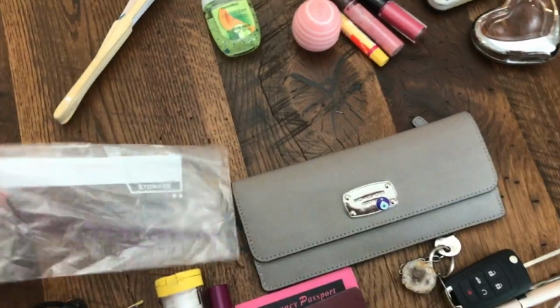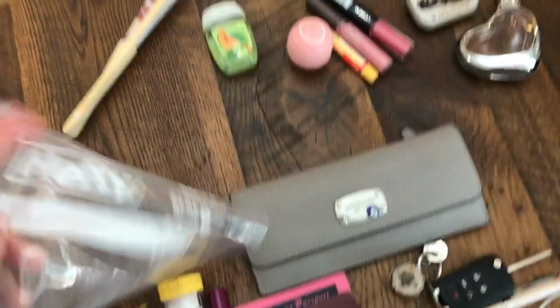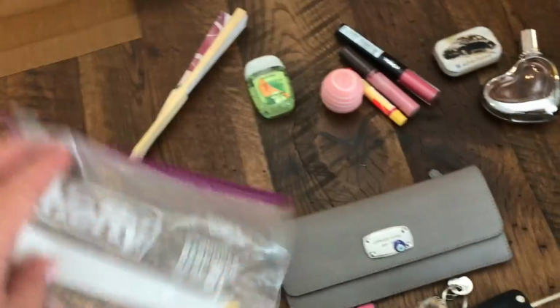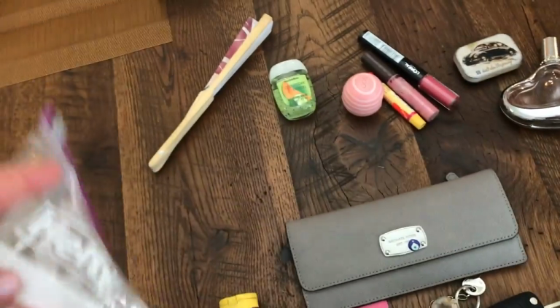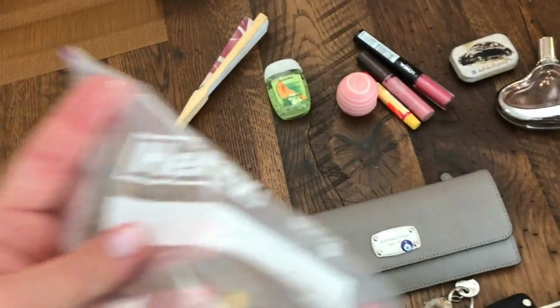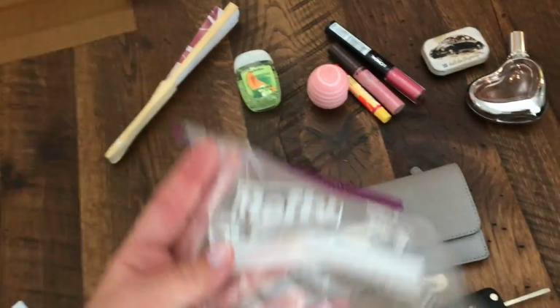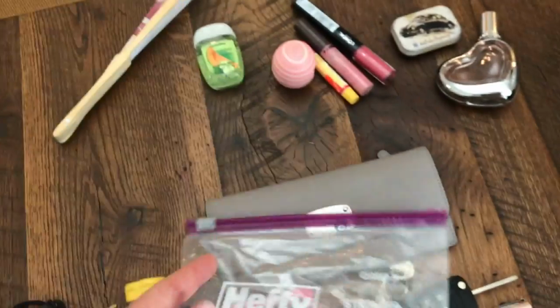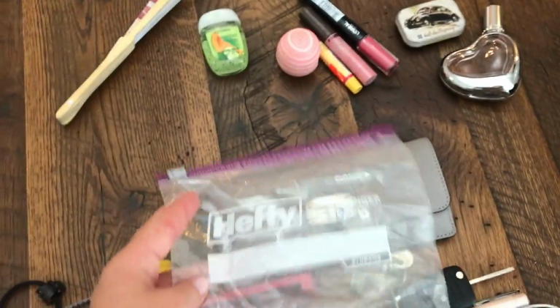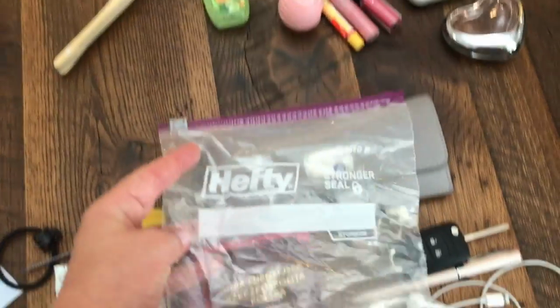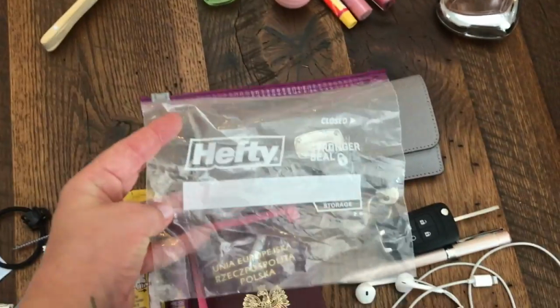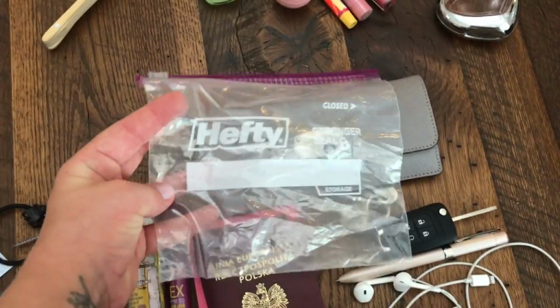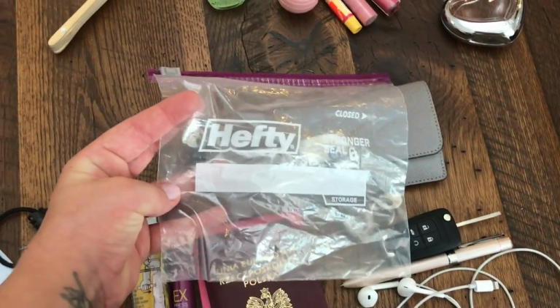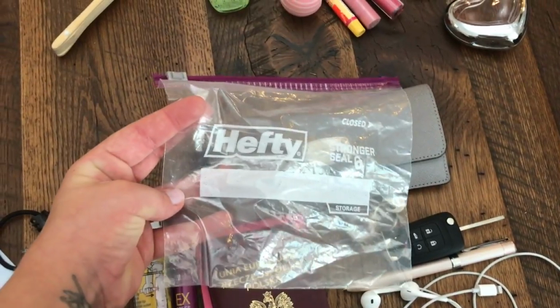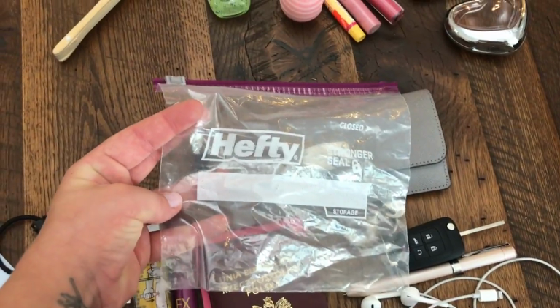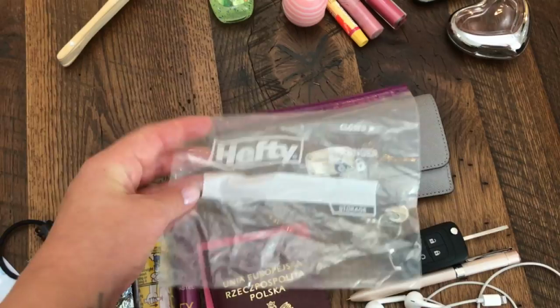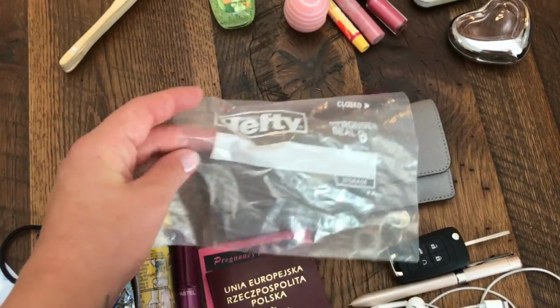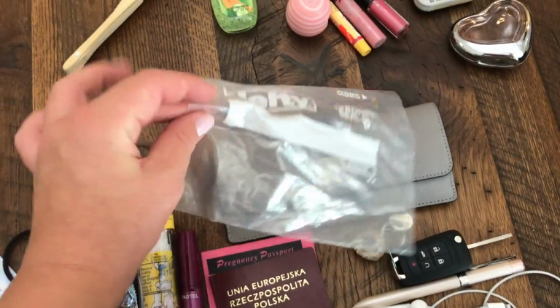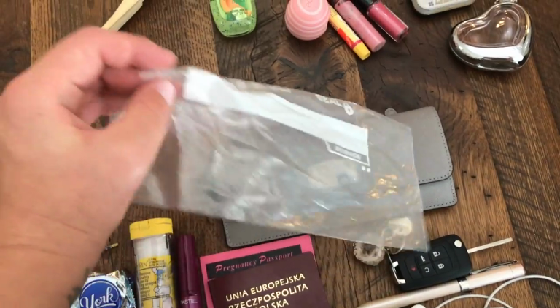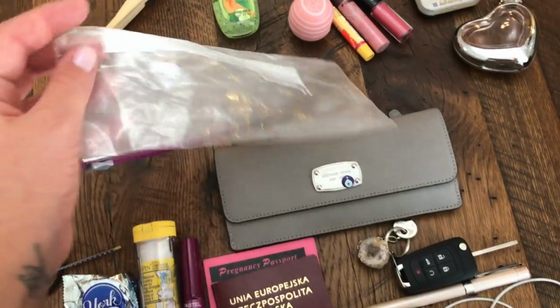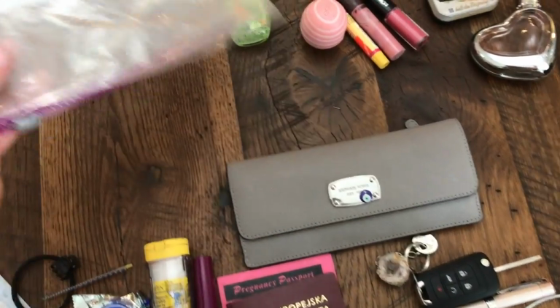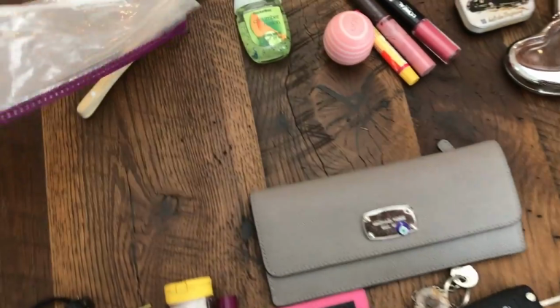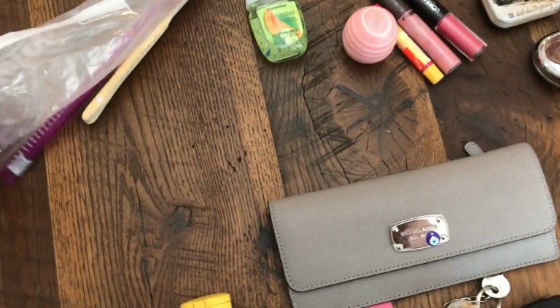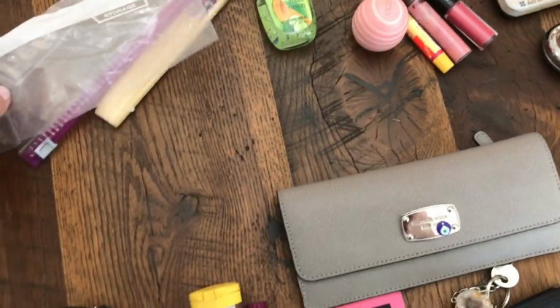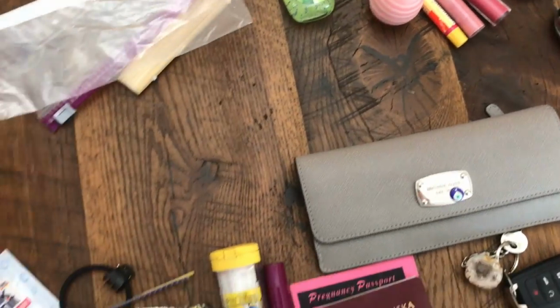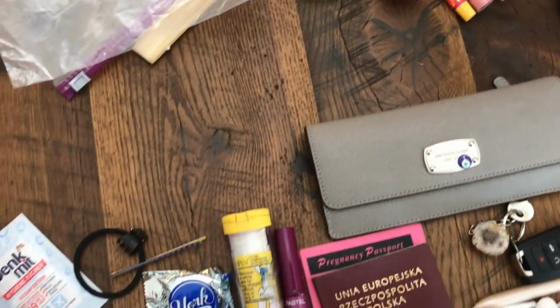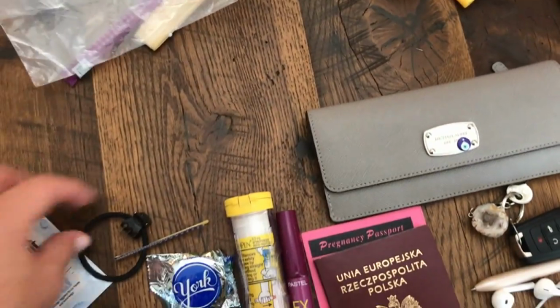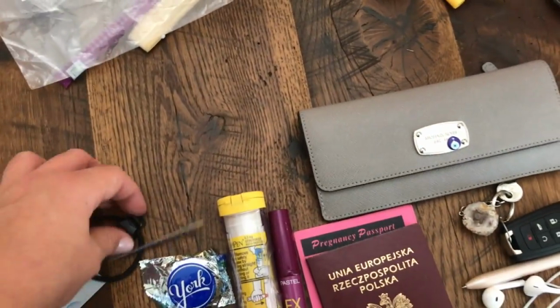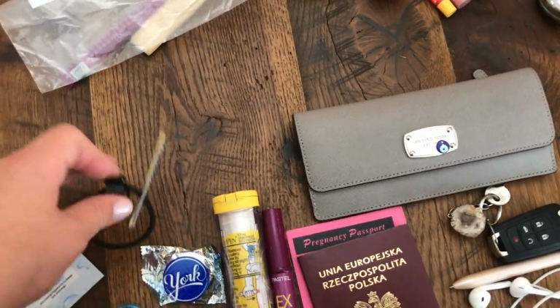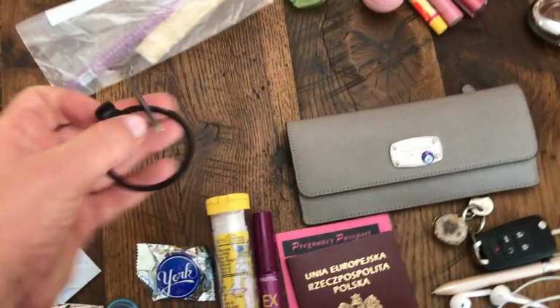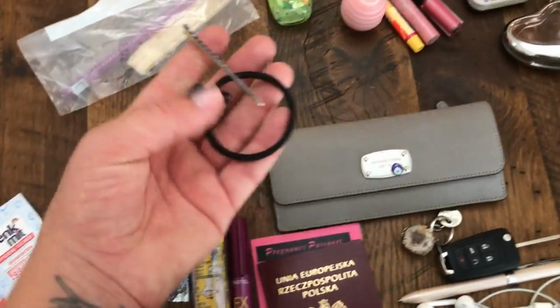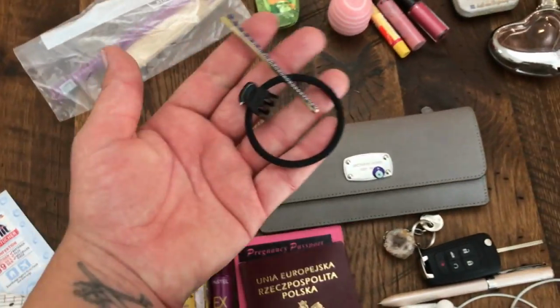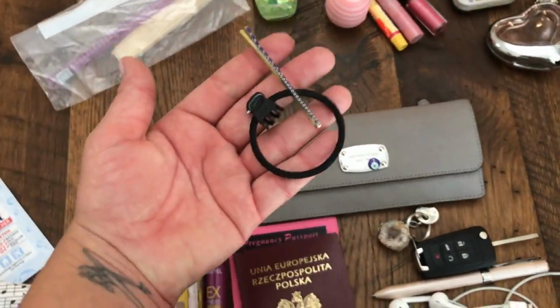A Ziploc bag is necessary to carry in the bag, because I had an accident in public. So now, you know, better safe than sorry.